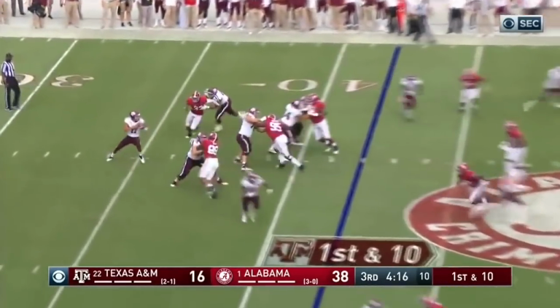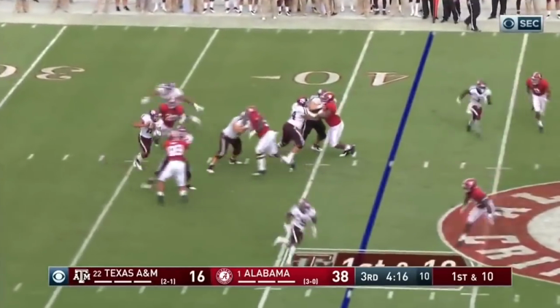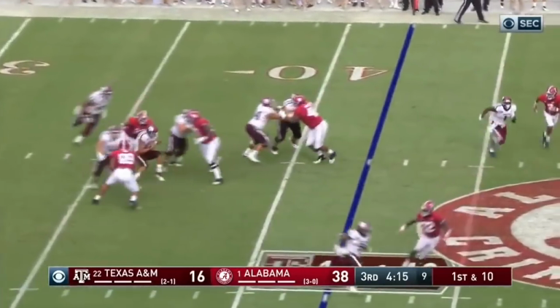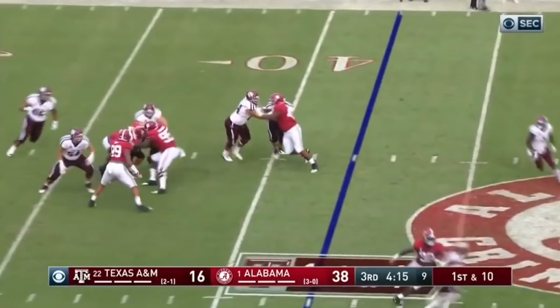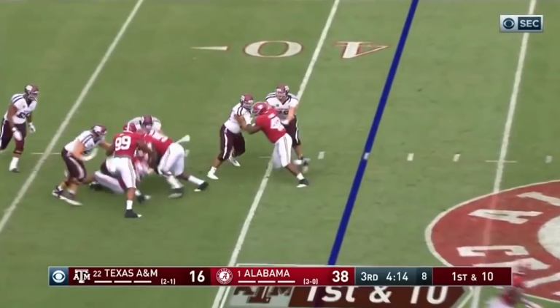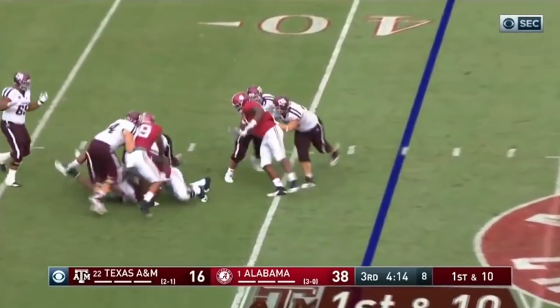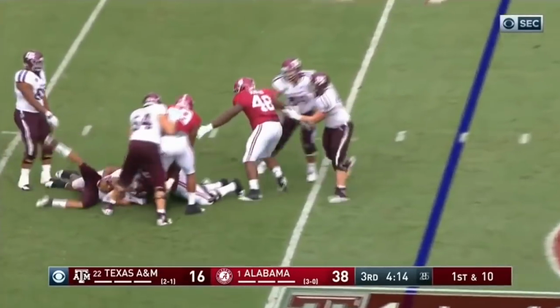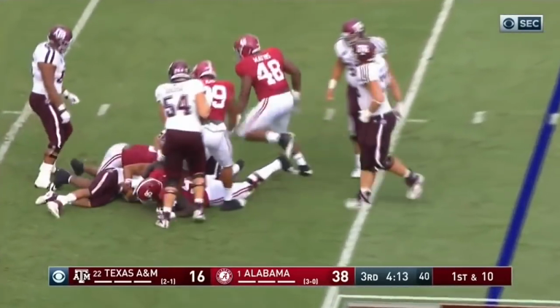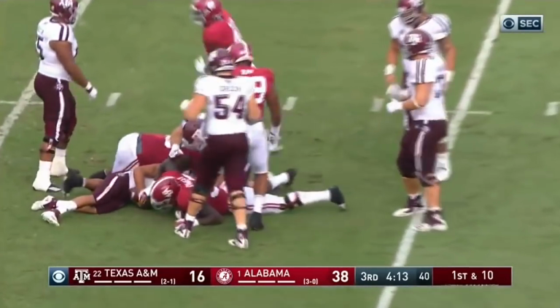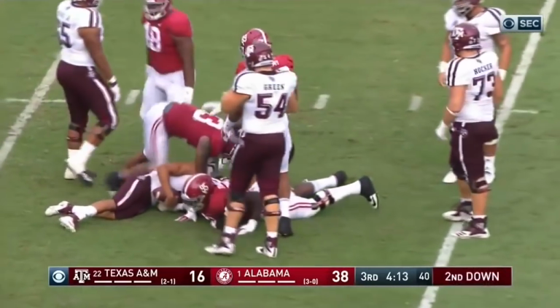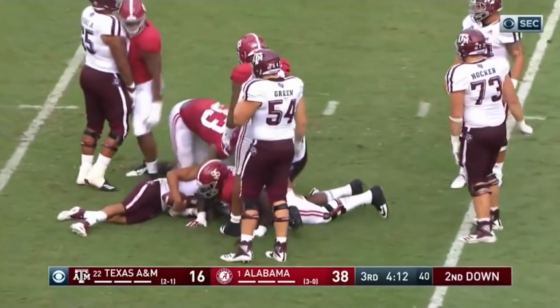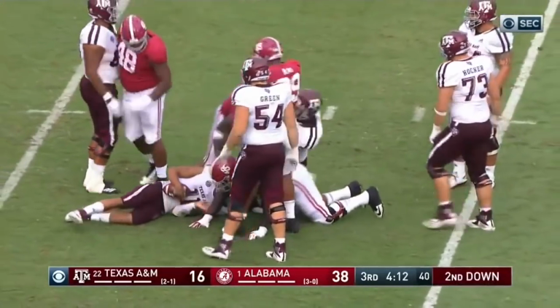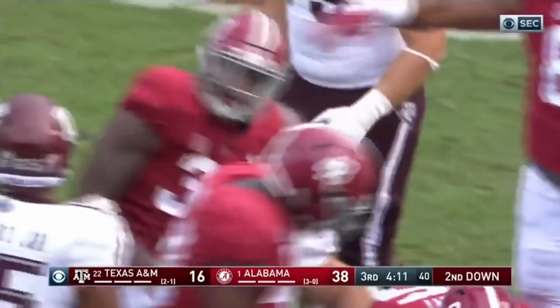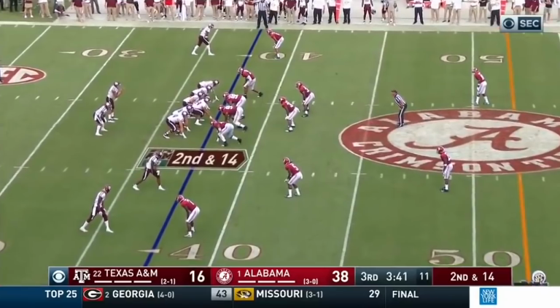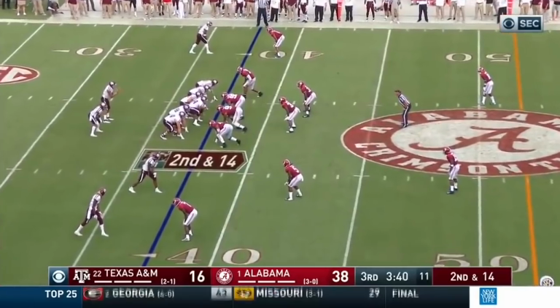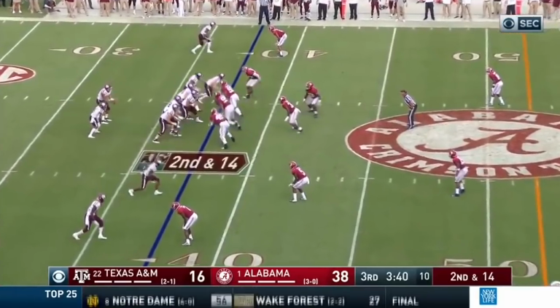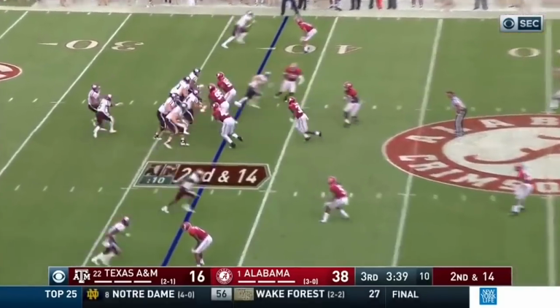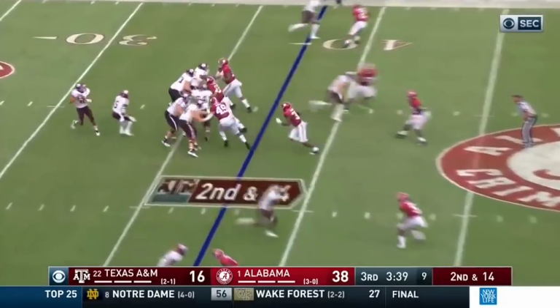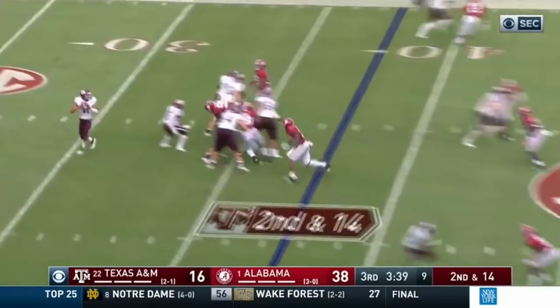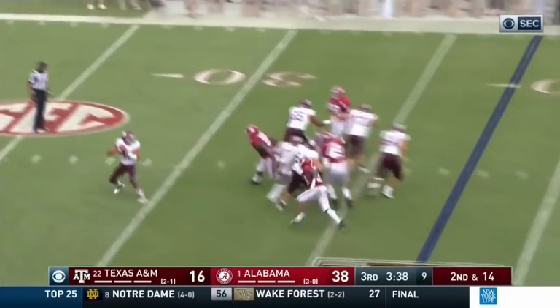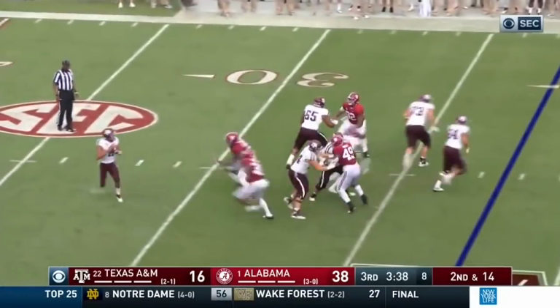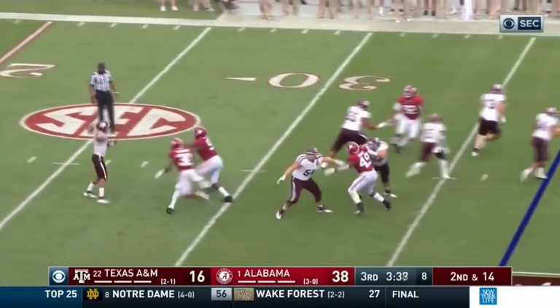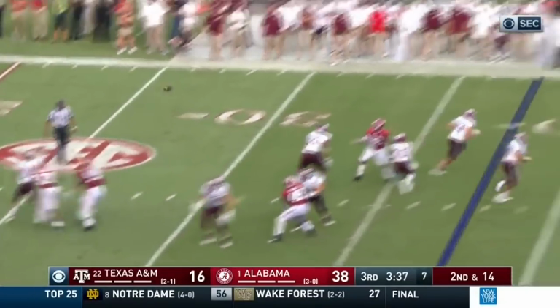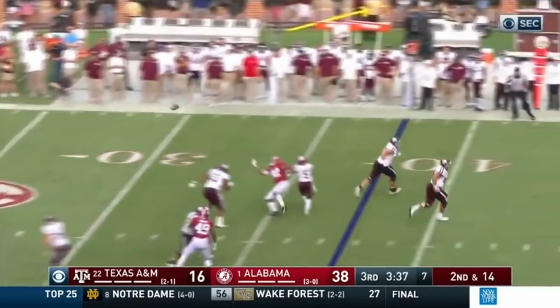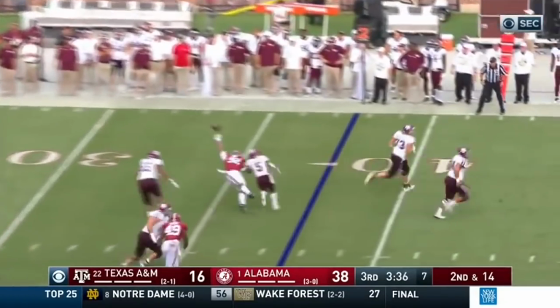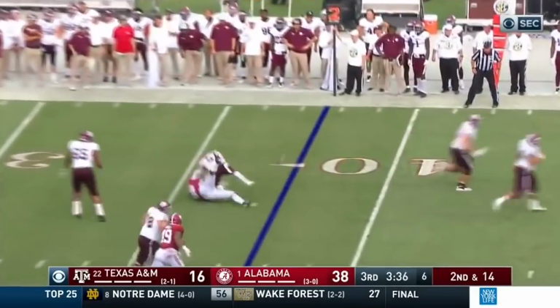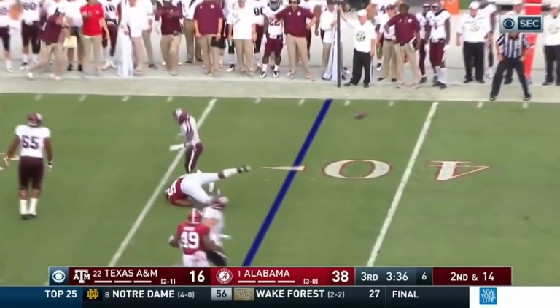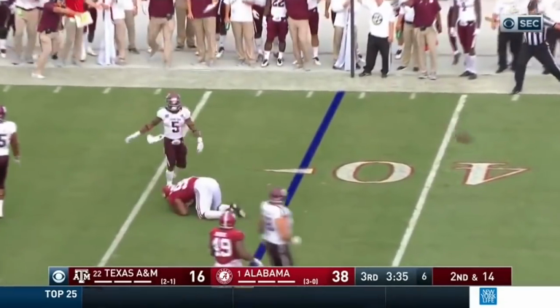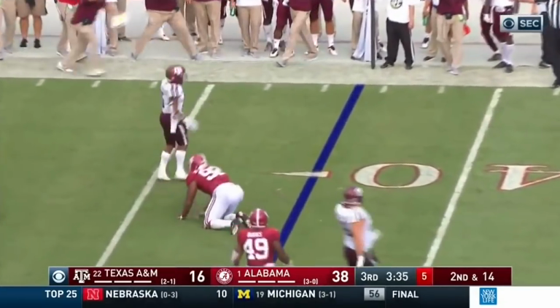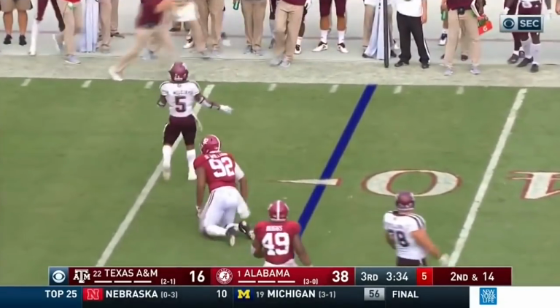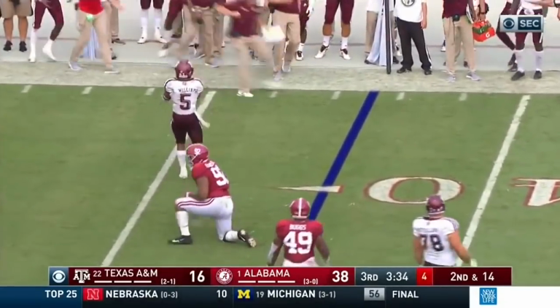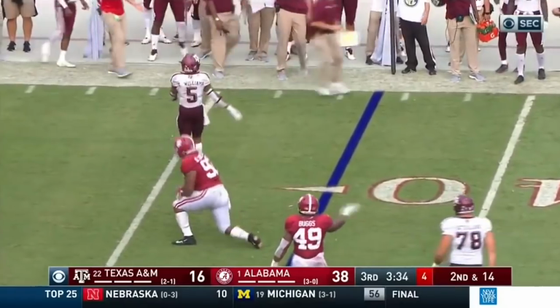If there wasn't a holding call, it wouldn't have been a sack. That's what I thought. Mond, play action, wants to throw a screen. And that's blown up by Quinton Williams.